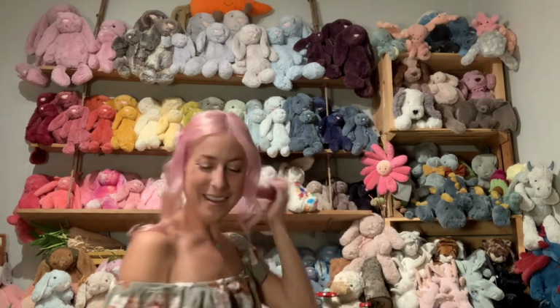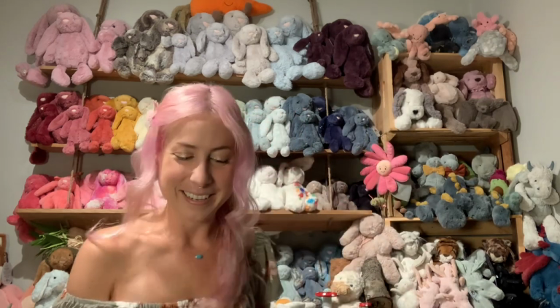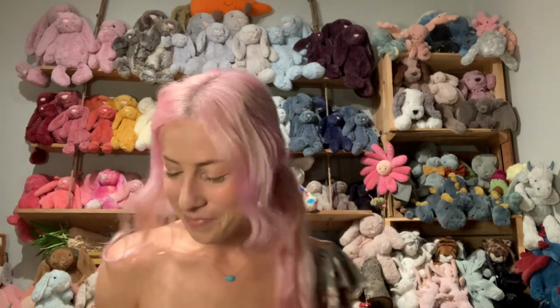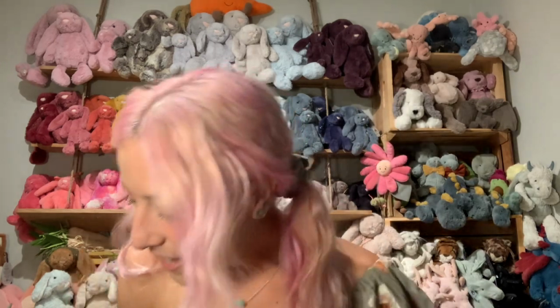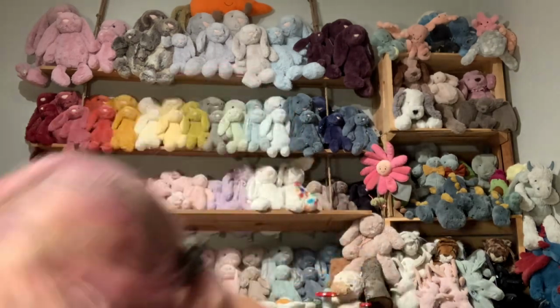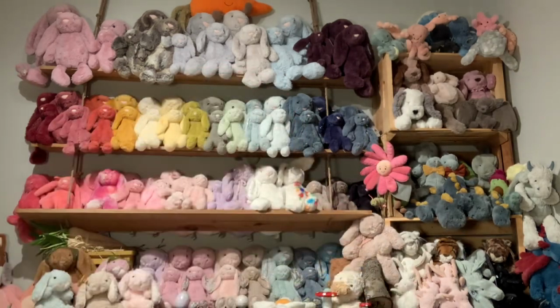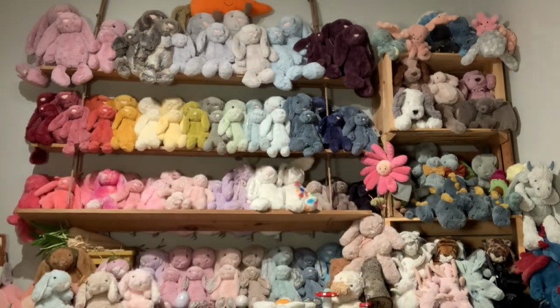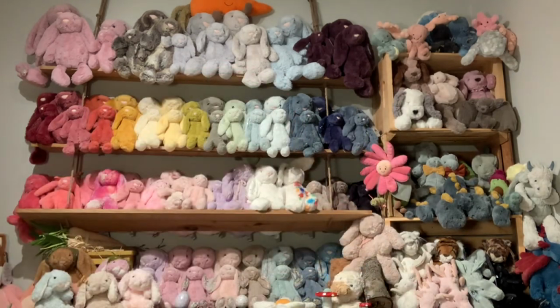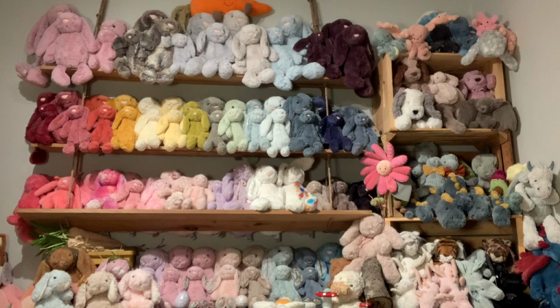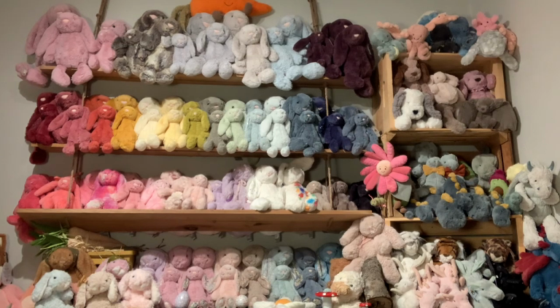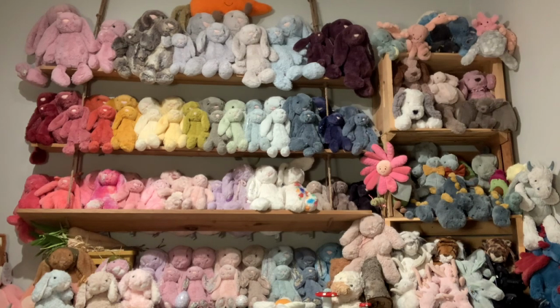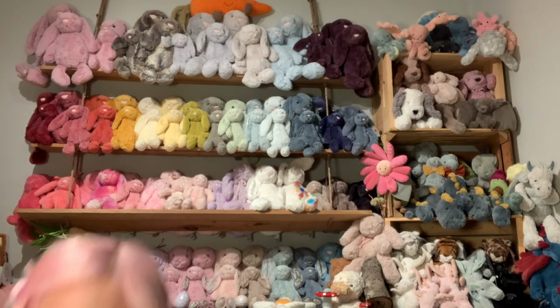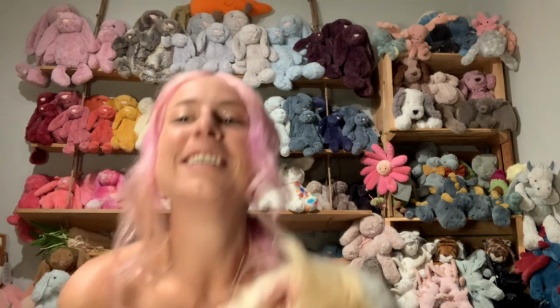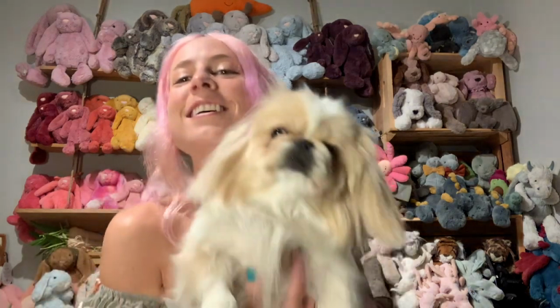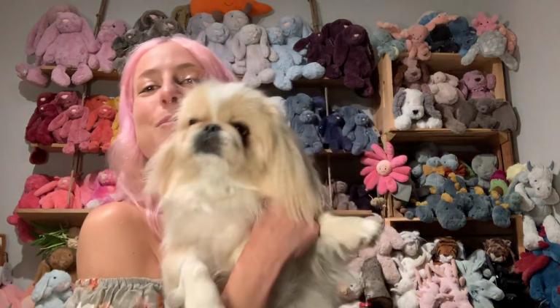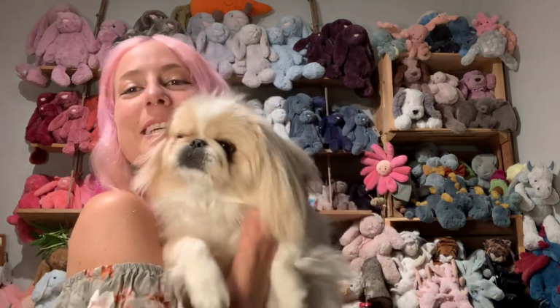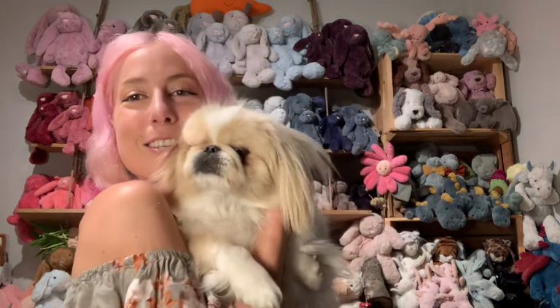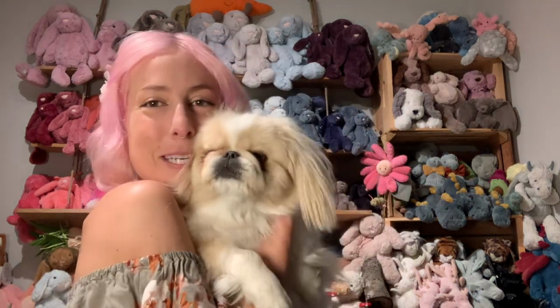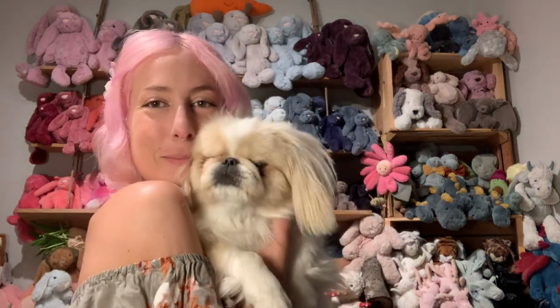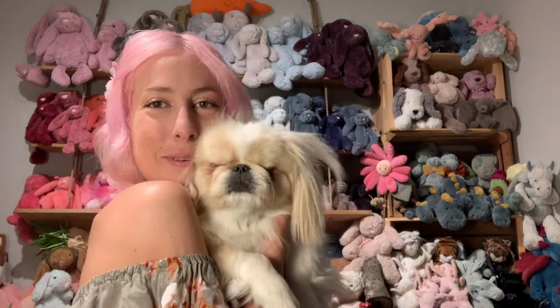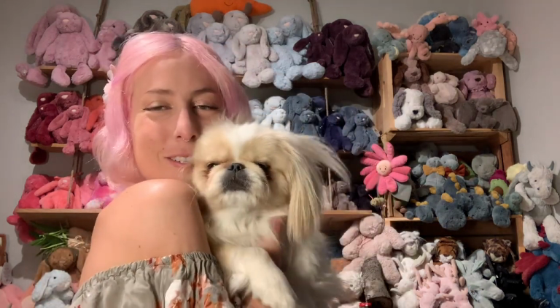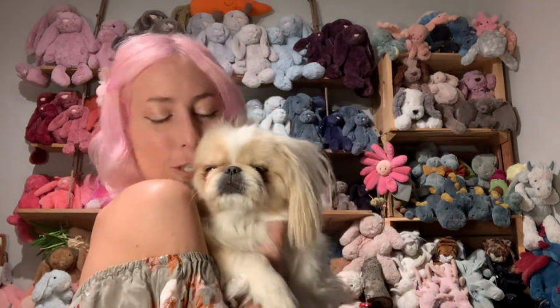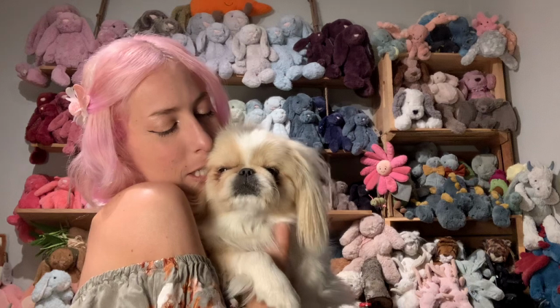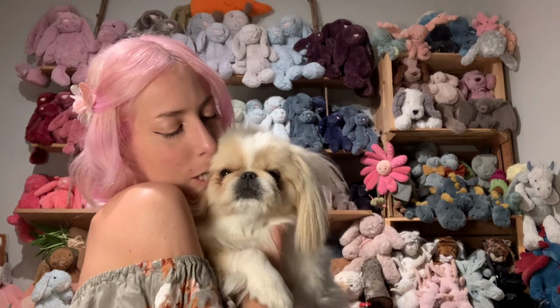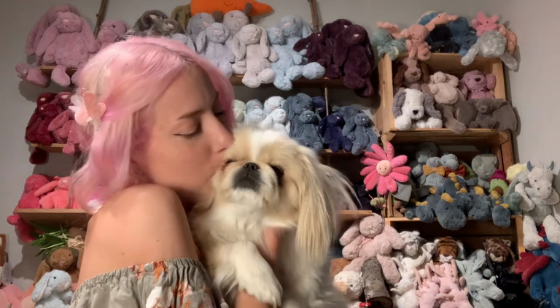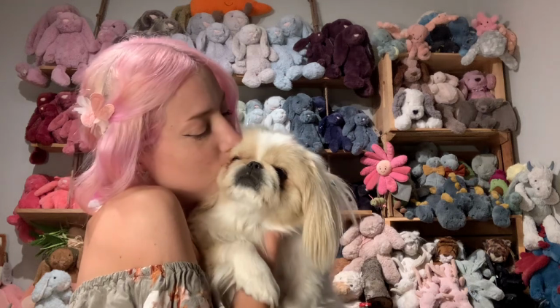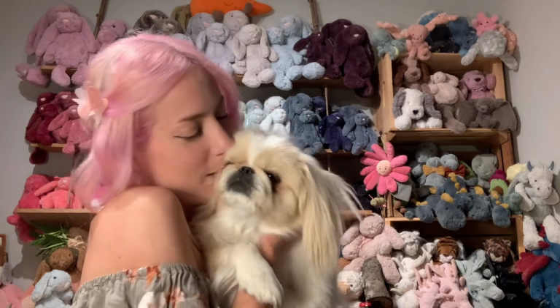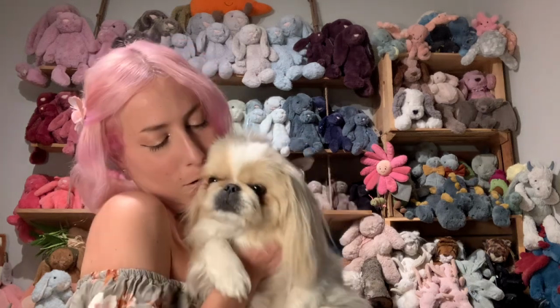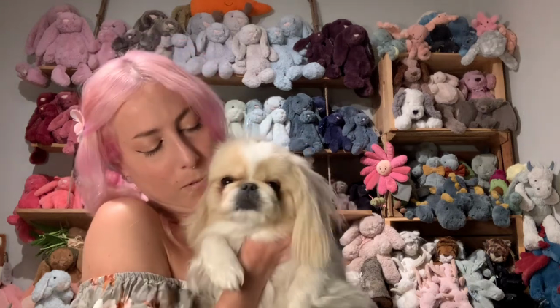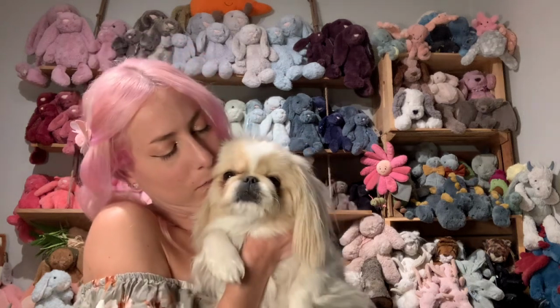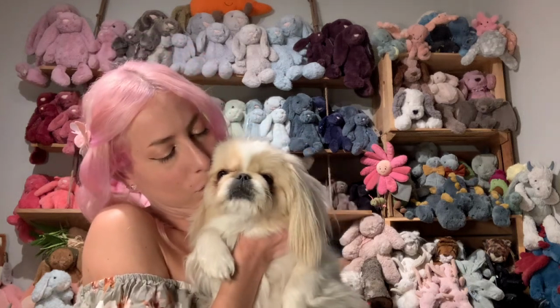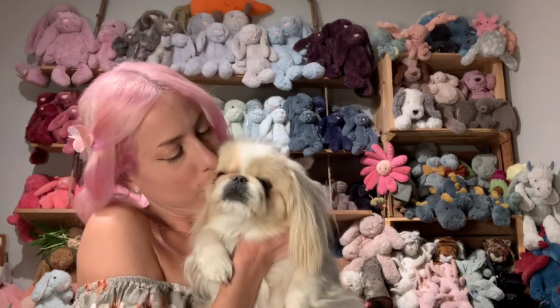Alrighty. Do you want to say hi to the camera? This is one of my dogs — bitty bun bib. Yeah, I do think it's a dog toy. Aw, maybe I'll give it to you — we'll see.